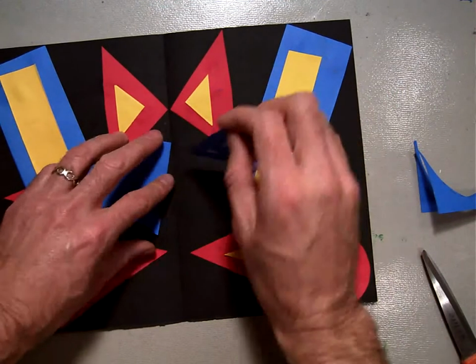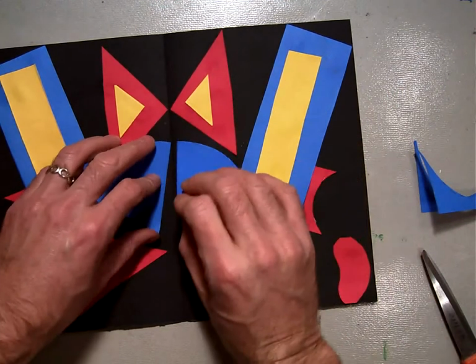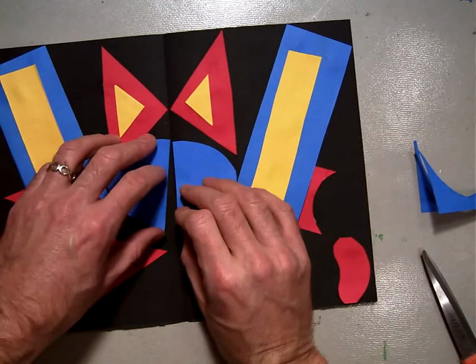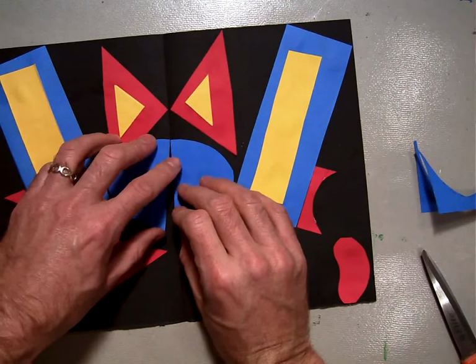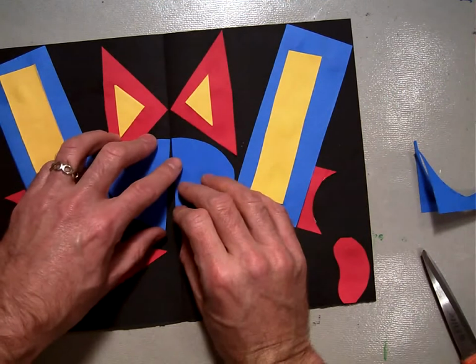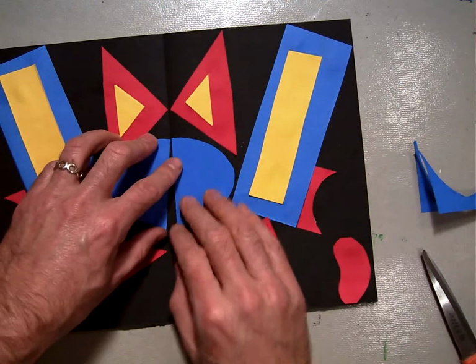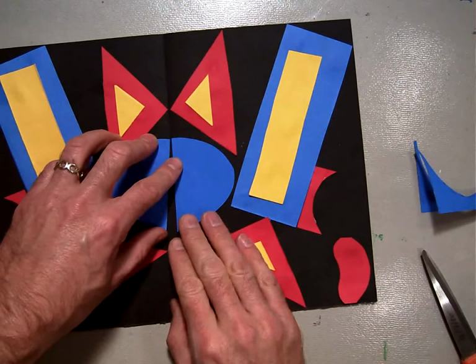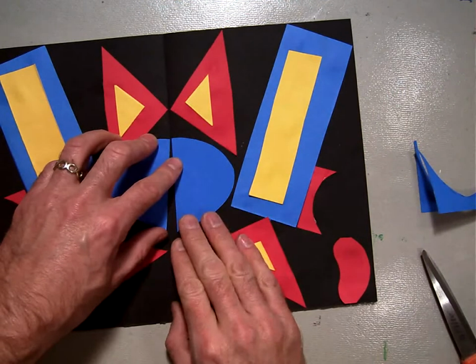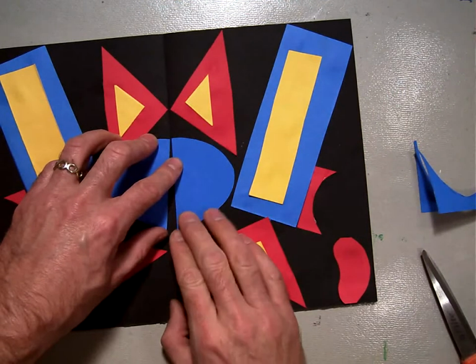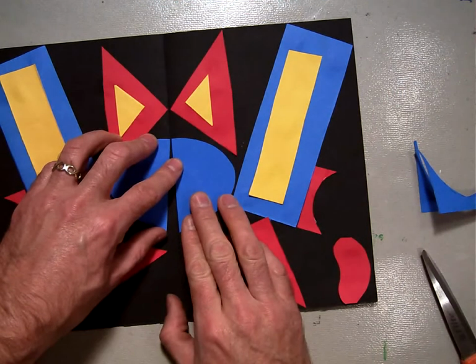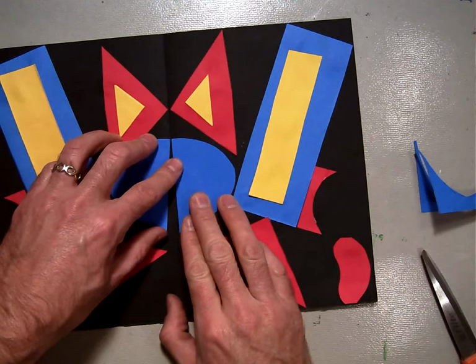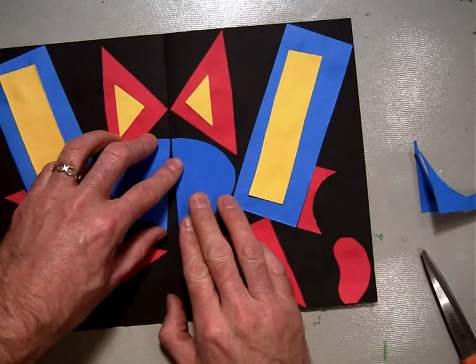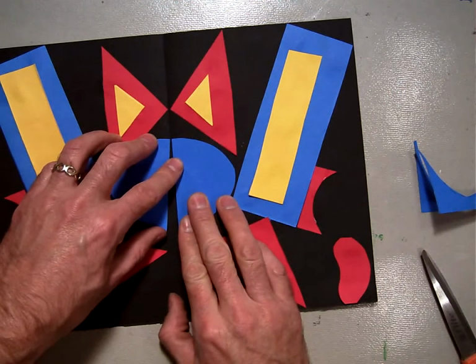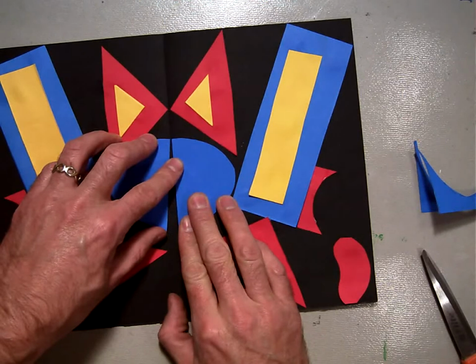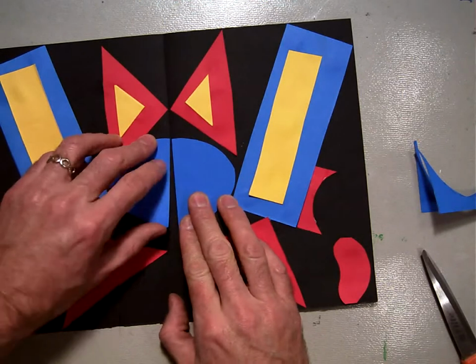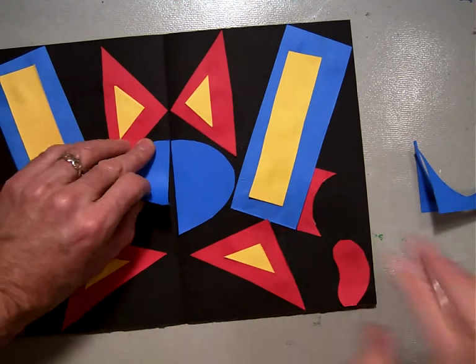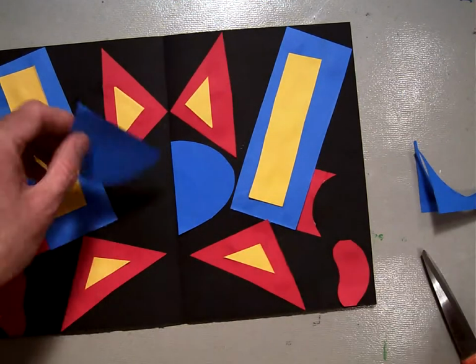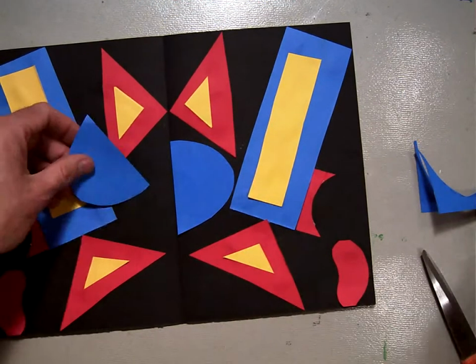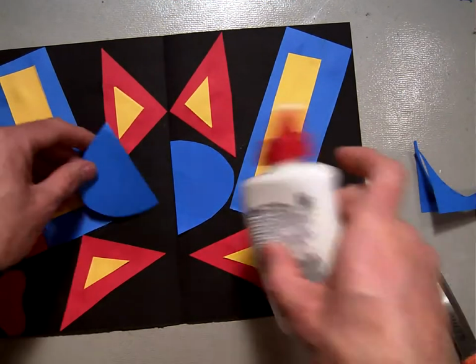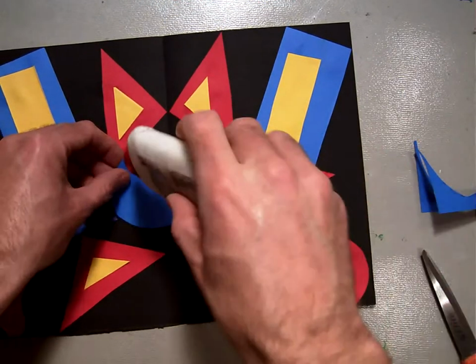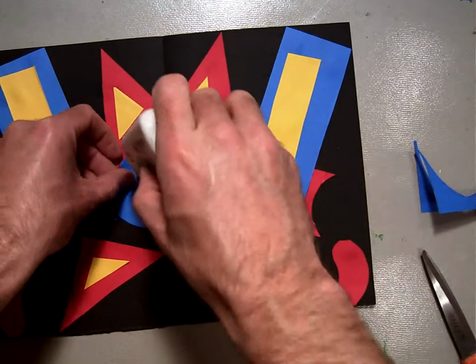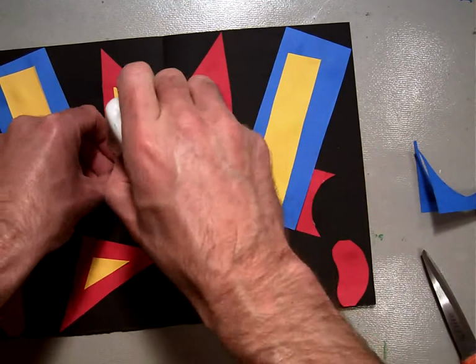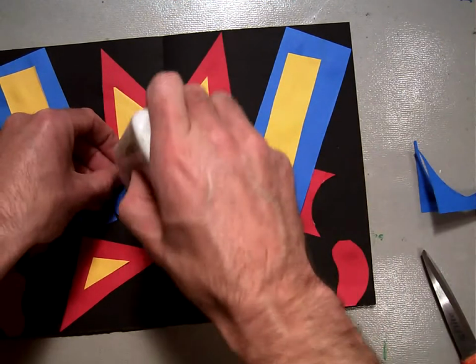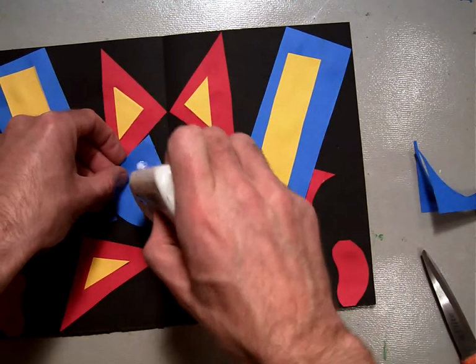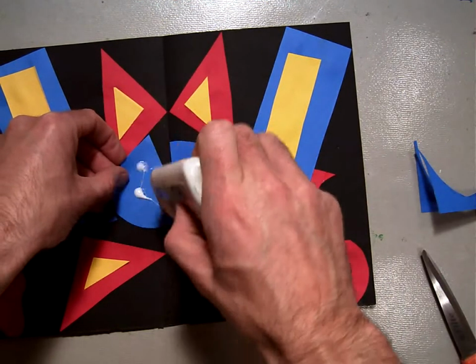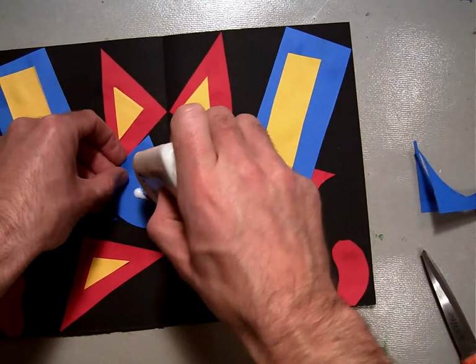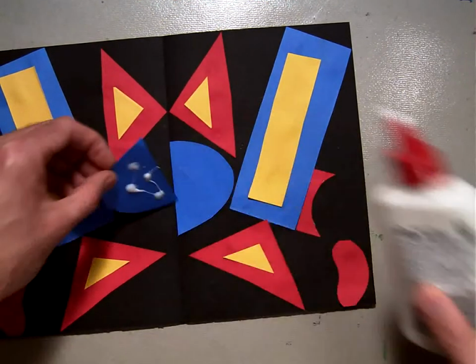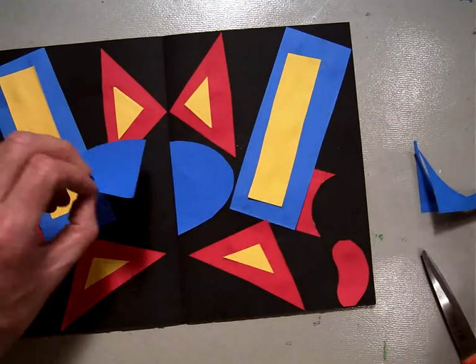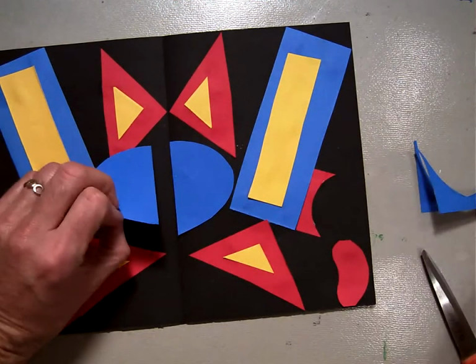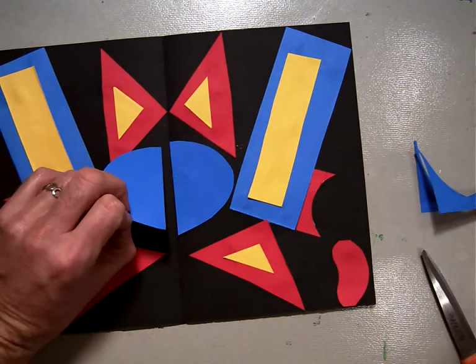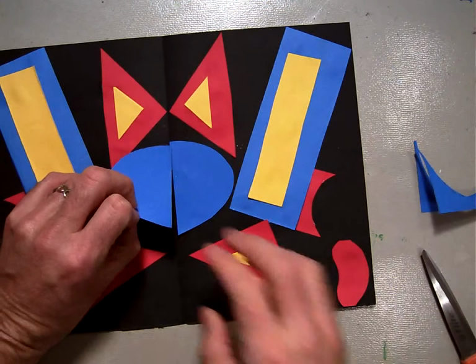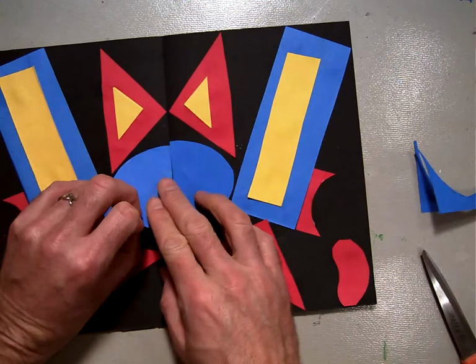Glue that right there, right along the fold line. Glue this one right along the fold line.